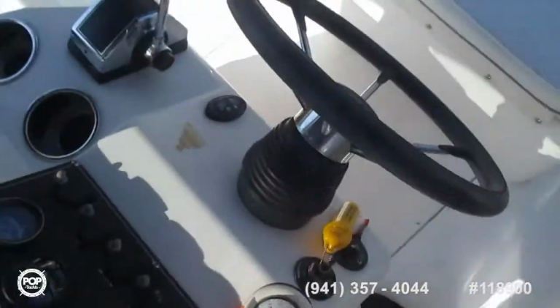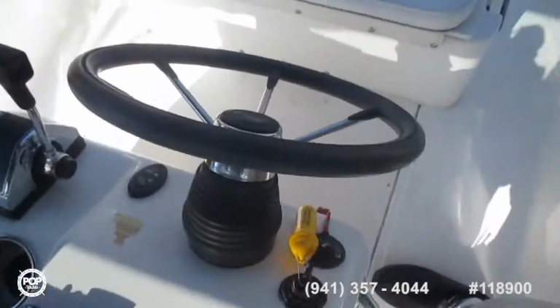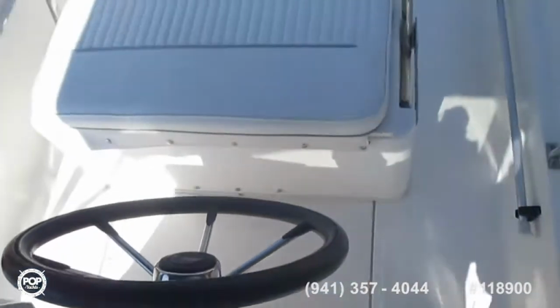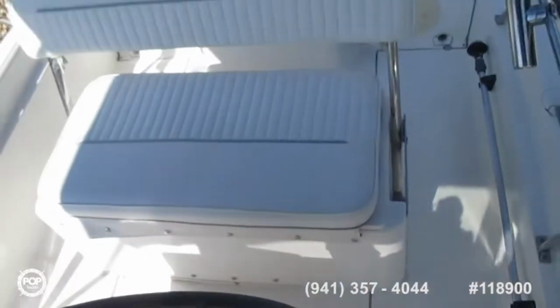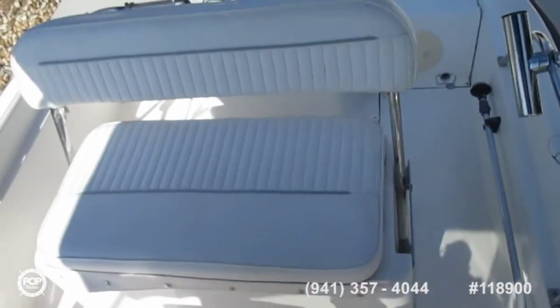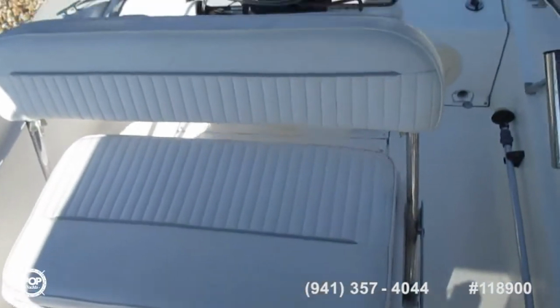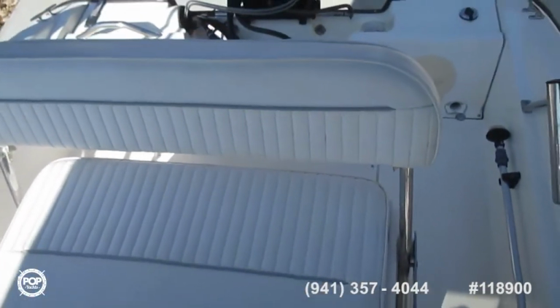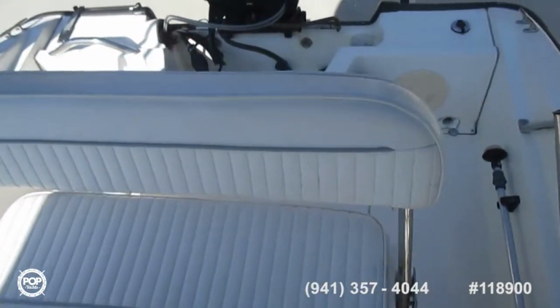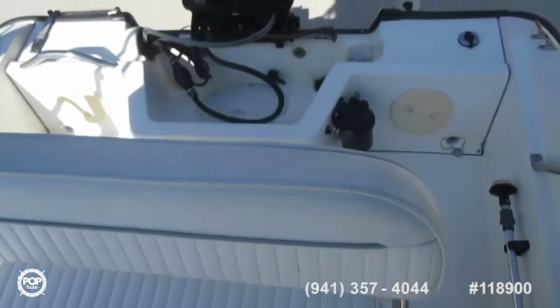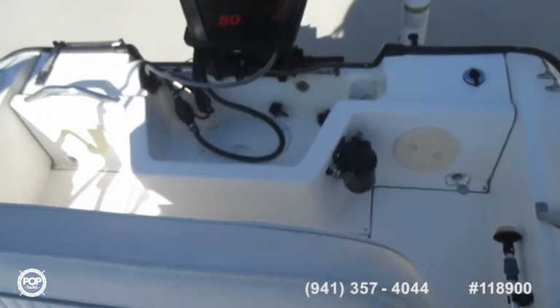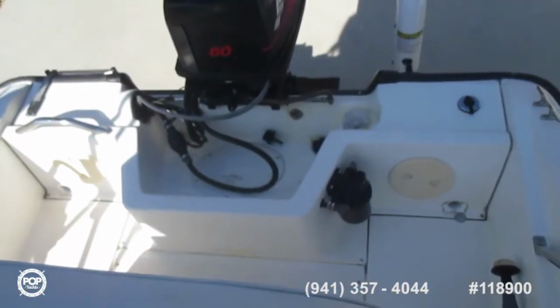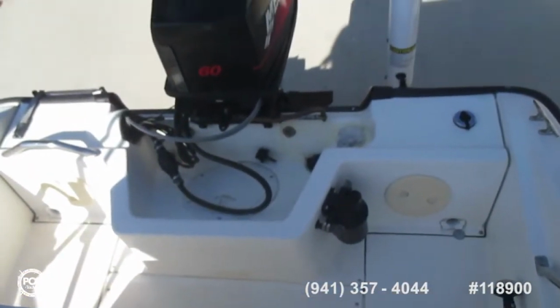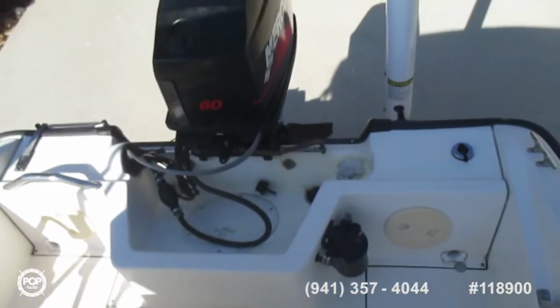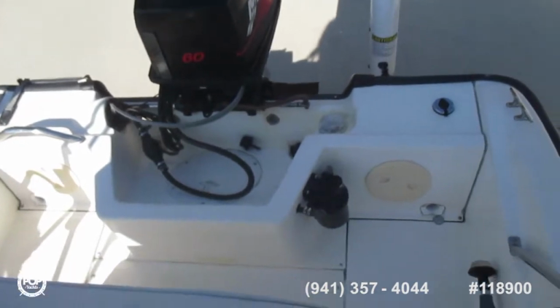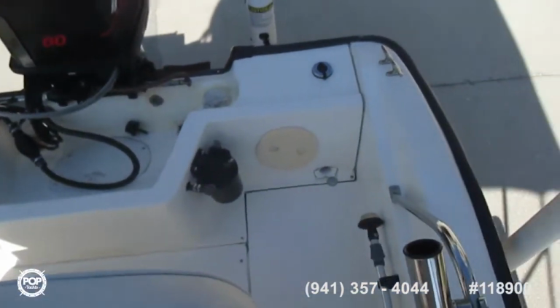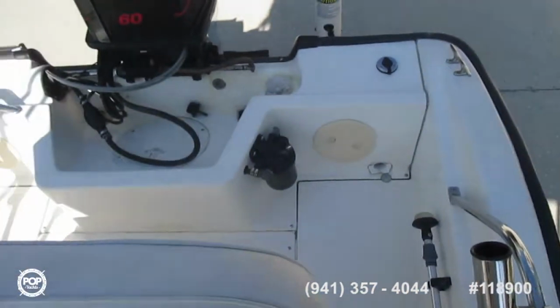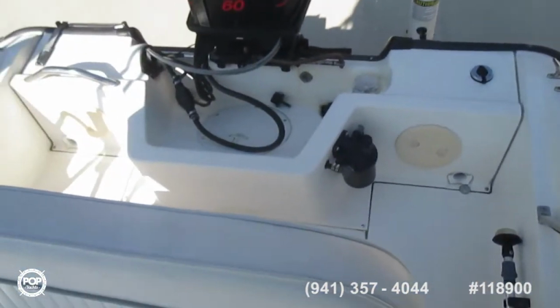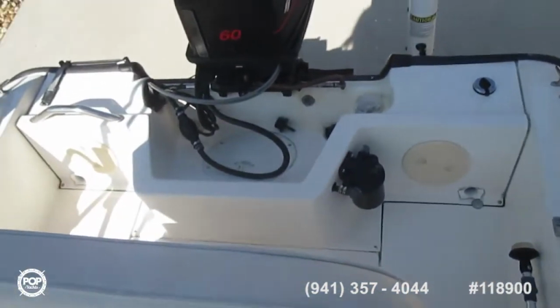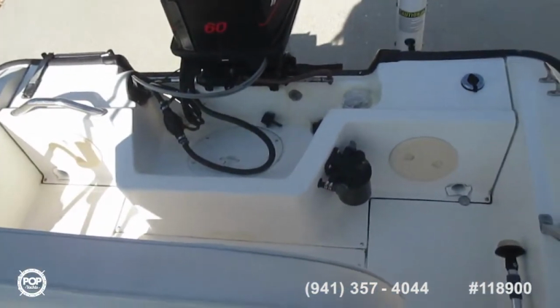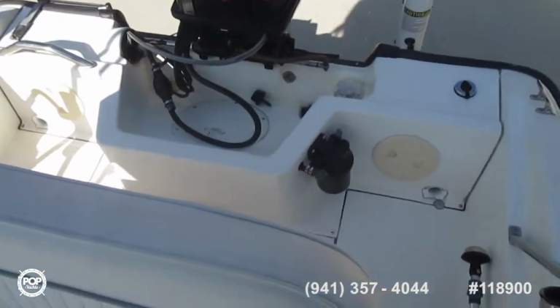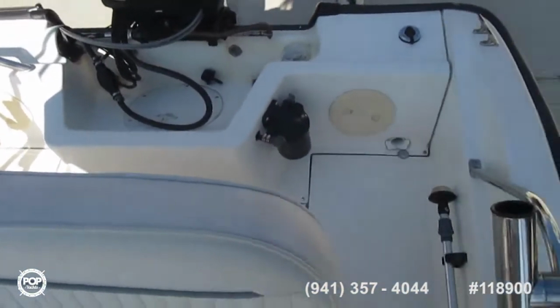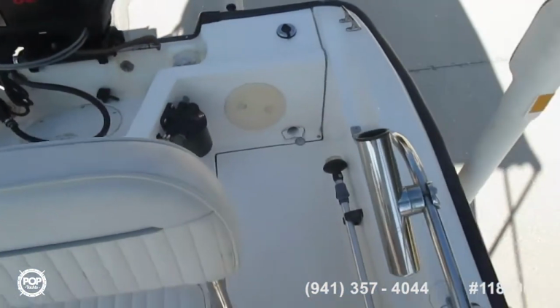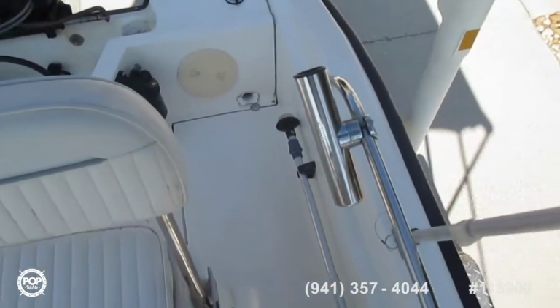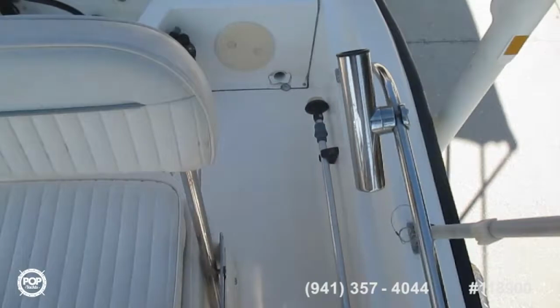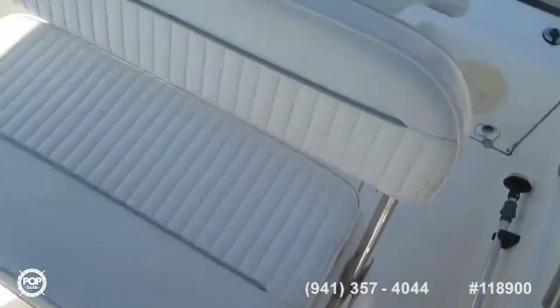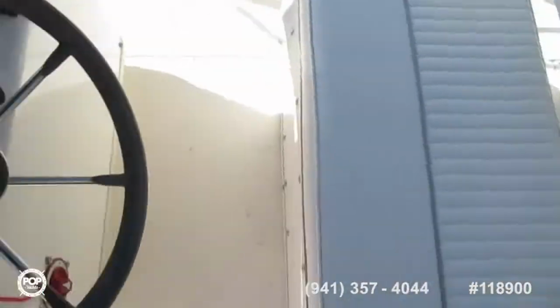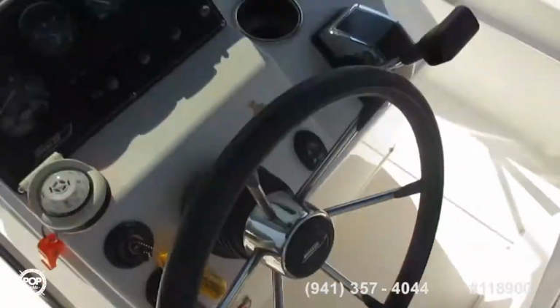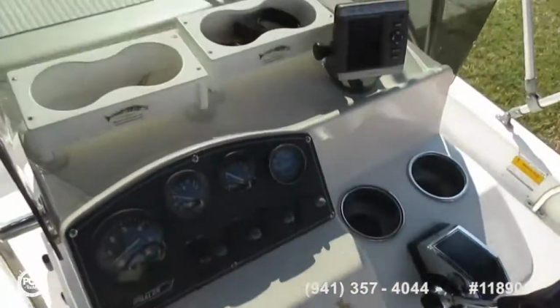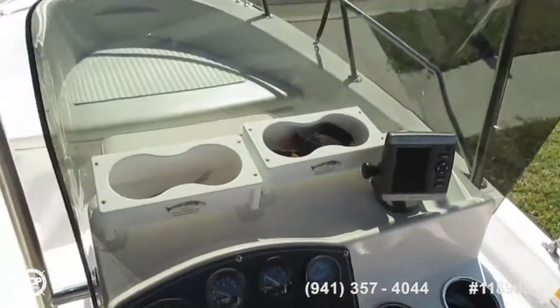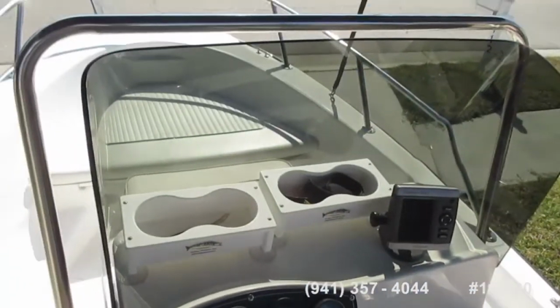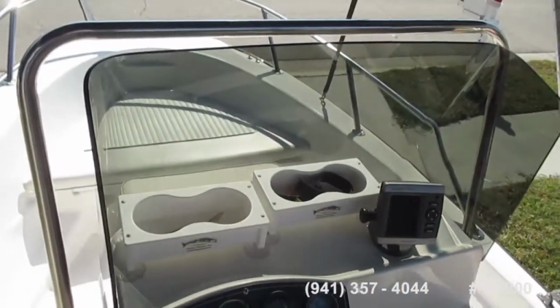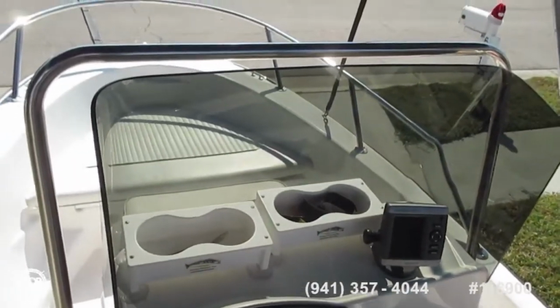That windshield is five inches taller than the factory. That's probably a good thing — well, with the wind blowing in my eyes. I put the tinted windshield on because when you're heading towards the sun, oh my God.